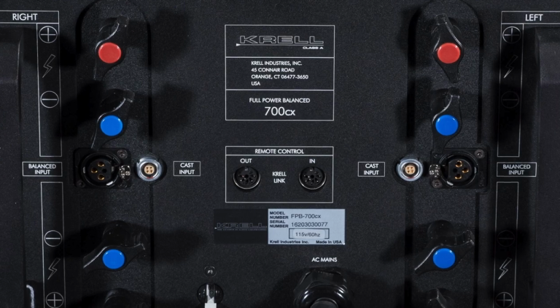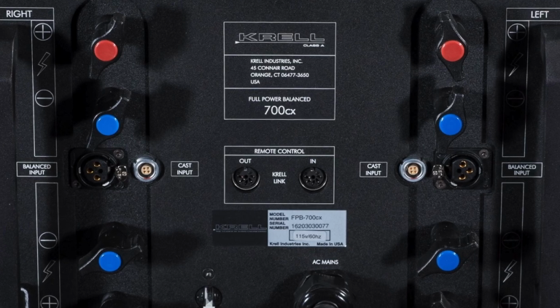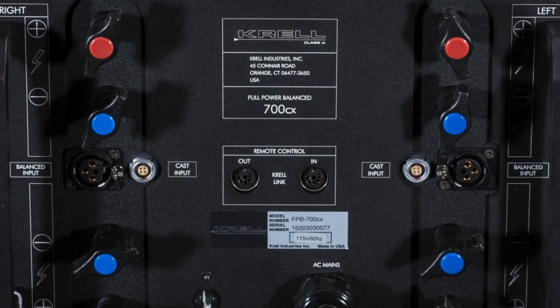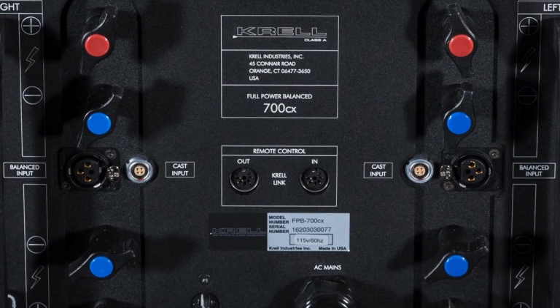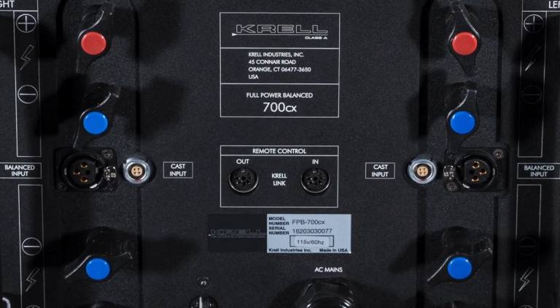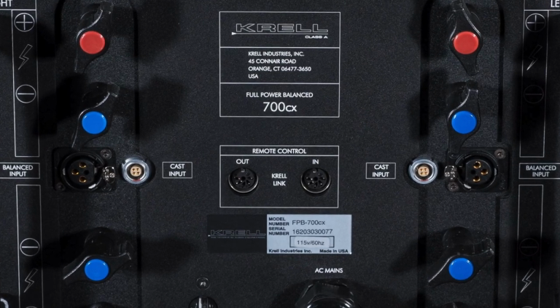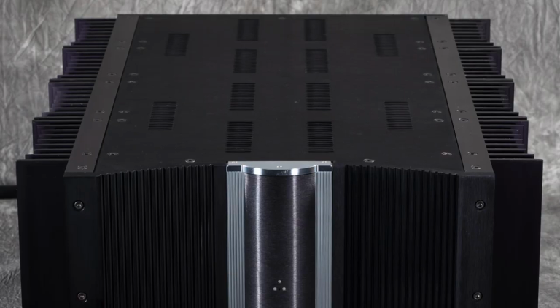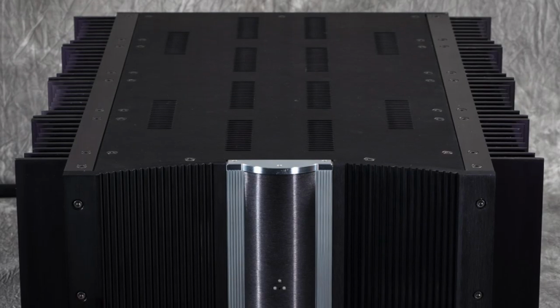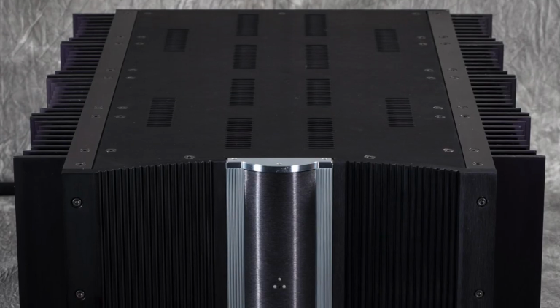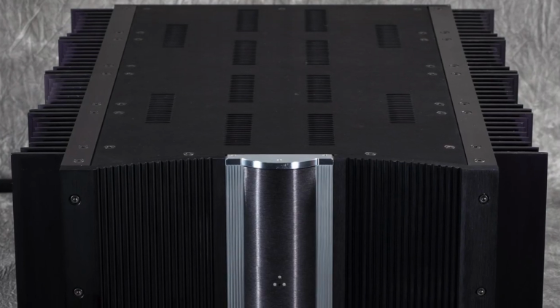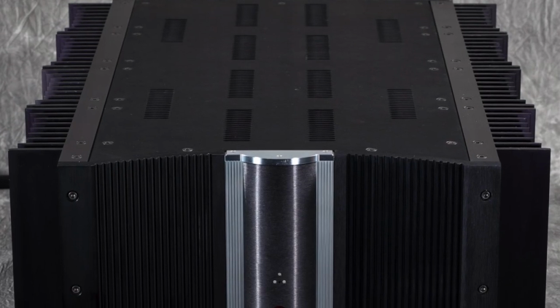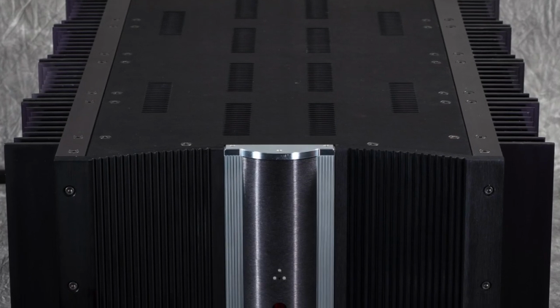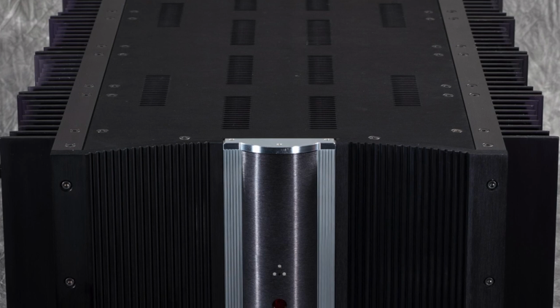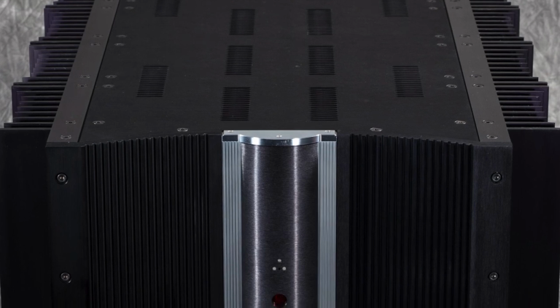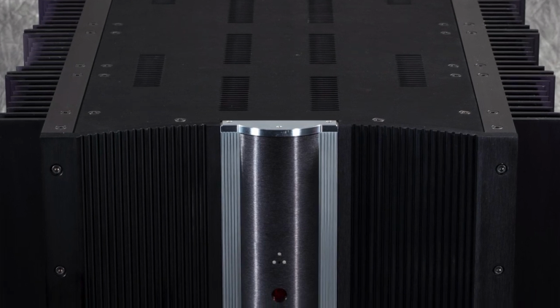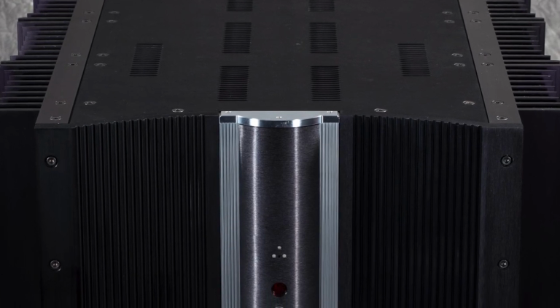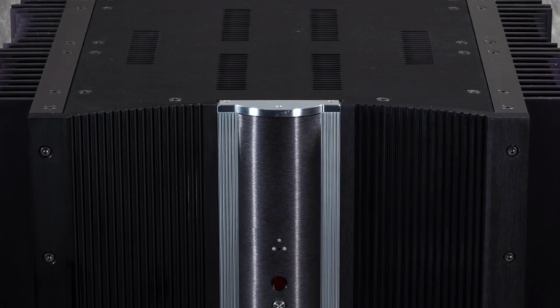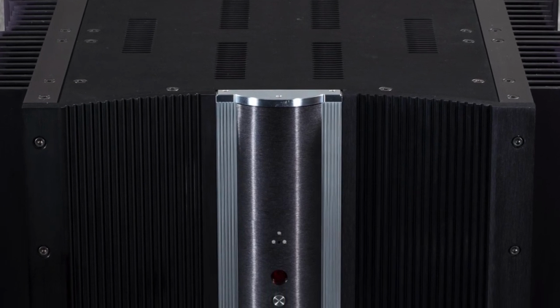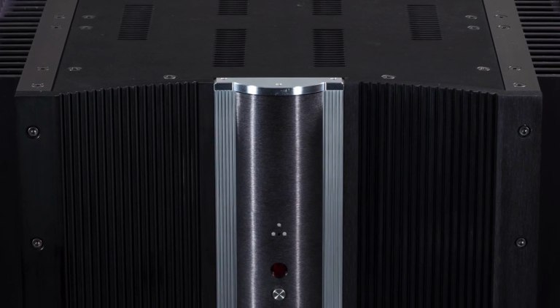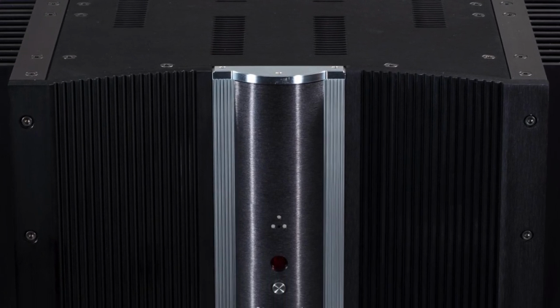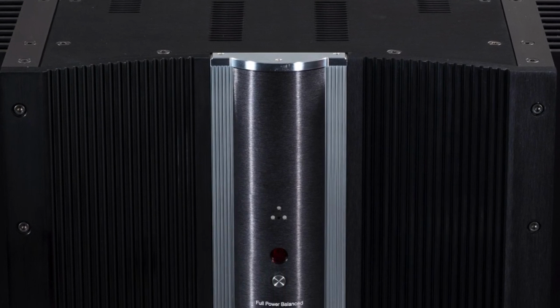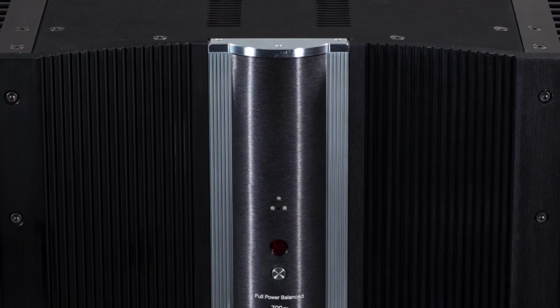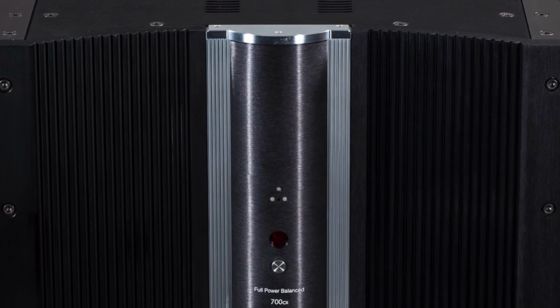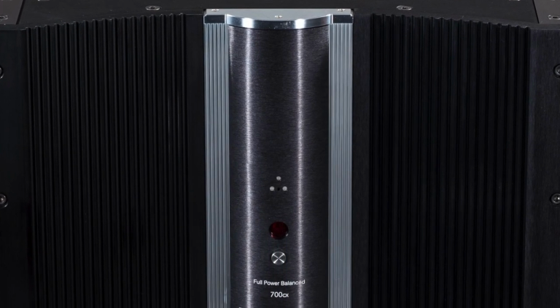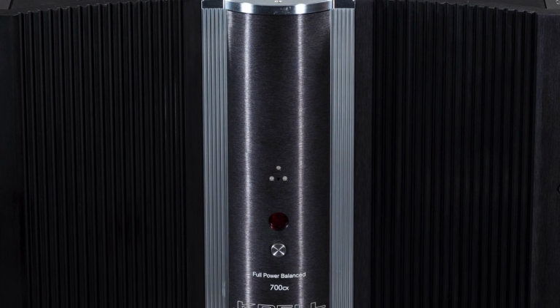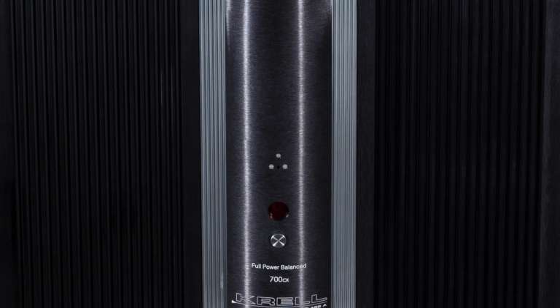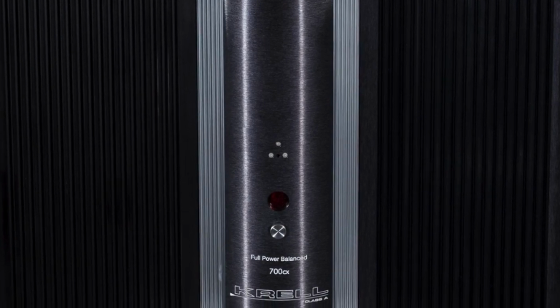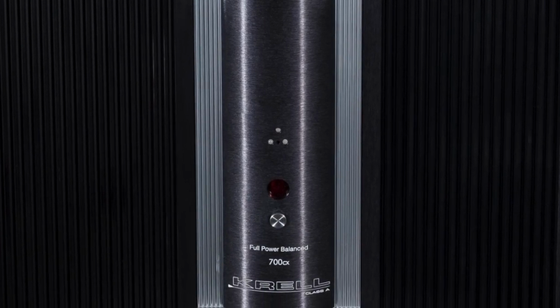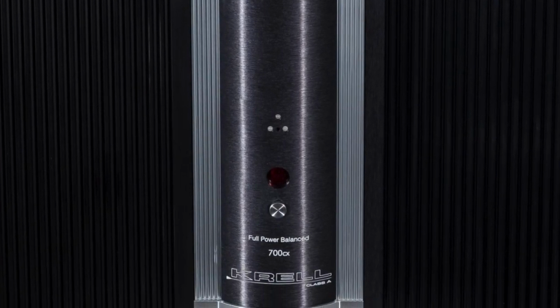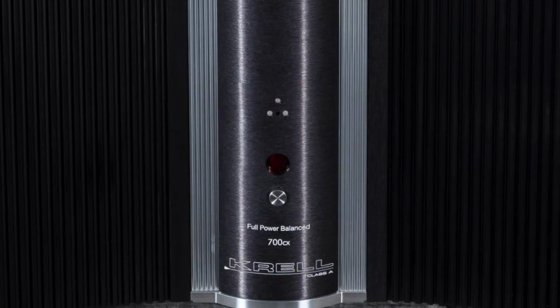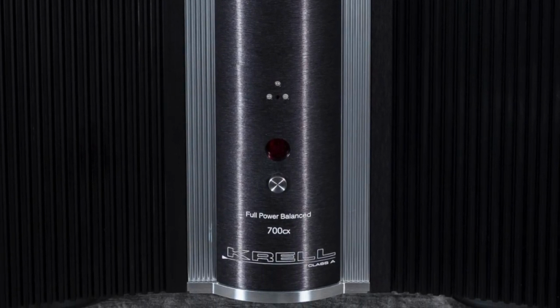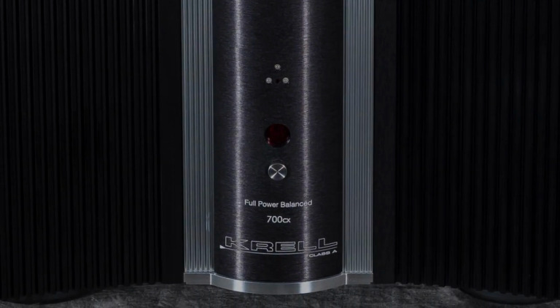The FPB700CX was Krell Audio's most powerful stereo amplifier, and it helped define the super amp category. So if you're looking for an amplifier that can drive the most demanding speakers, this is it.